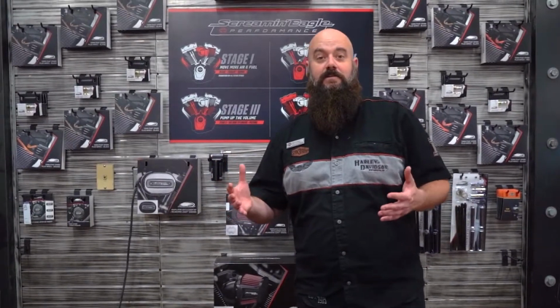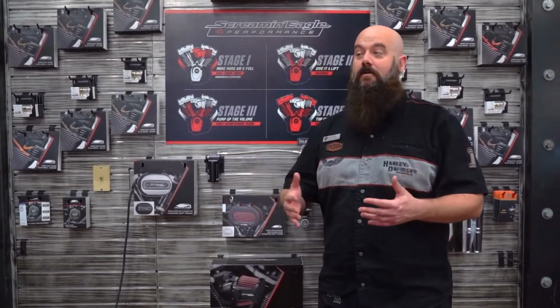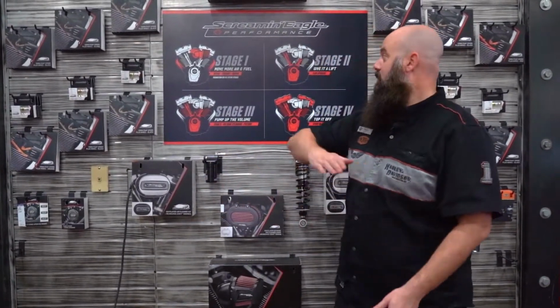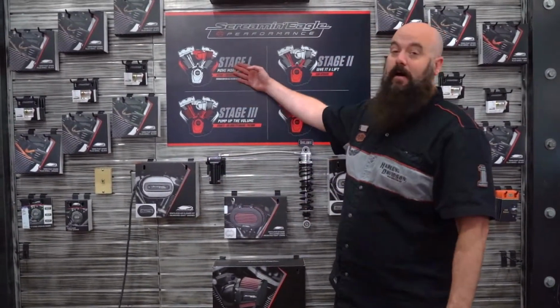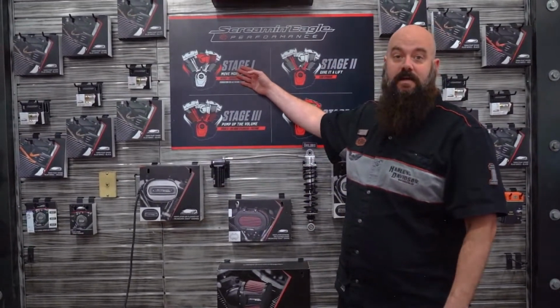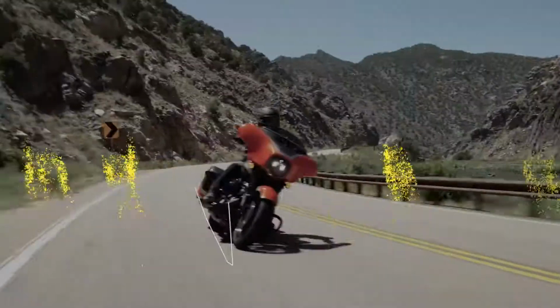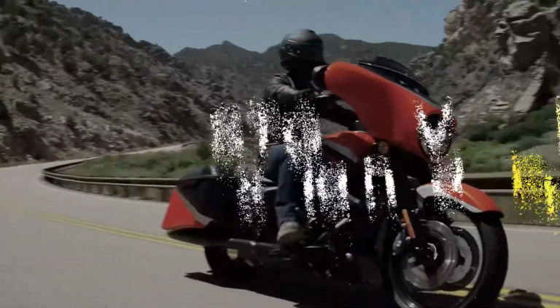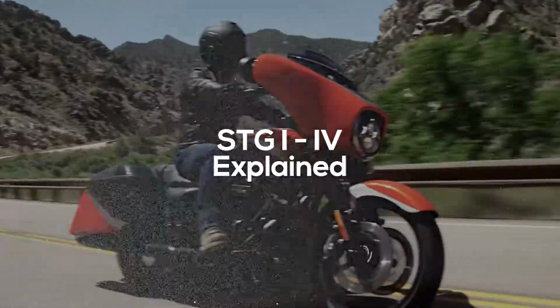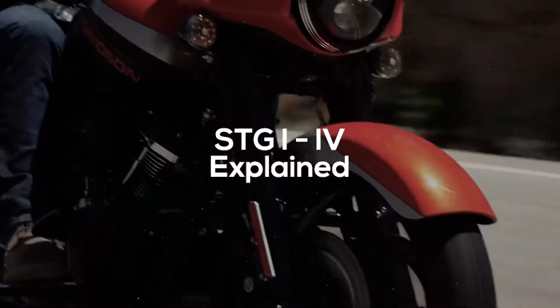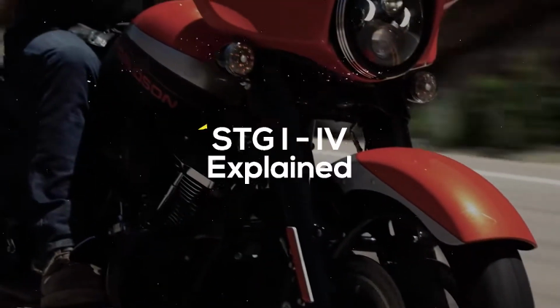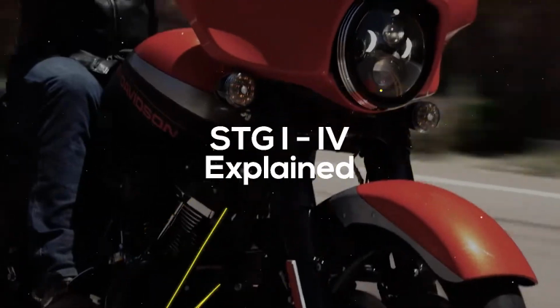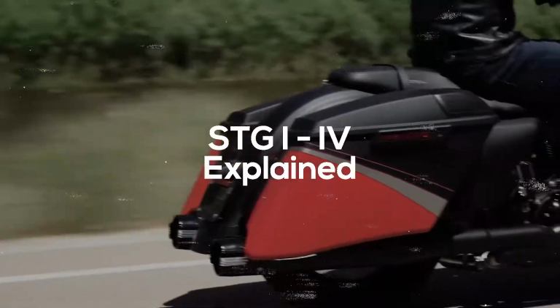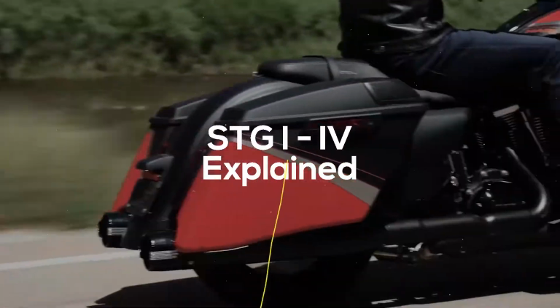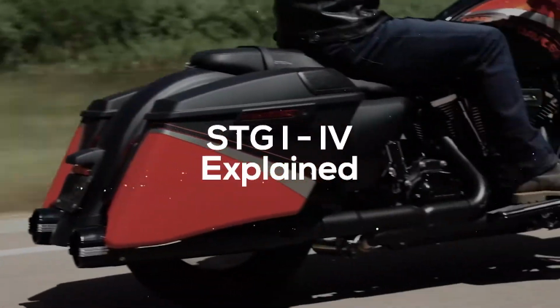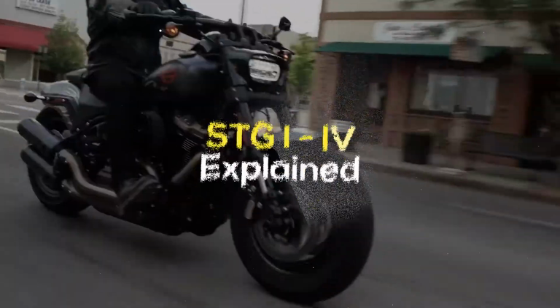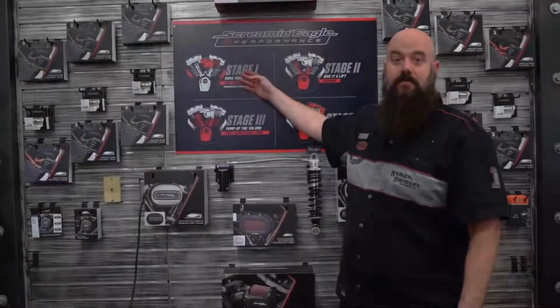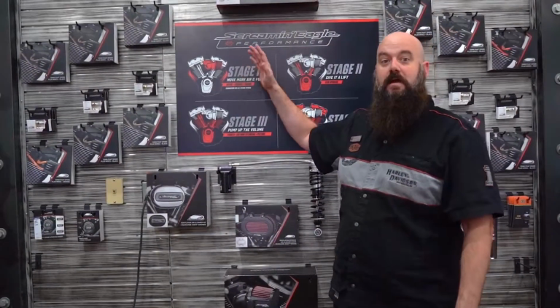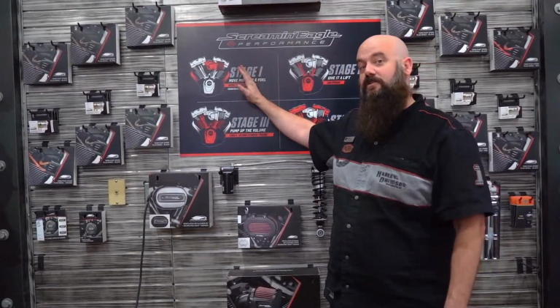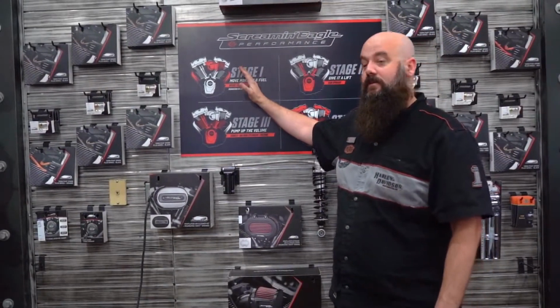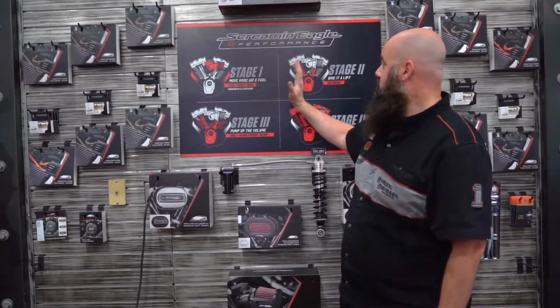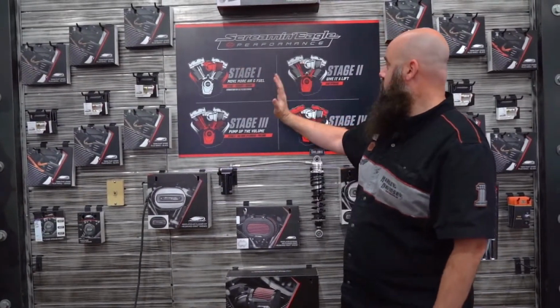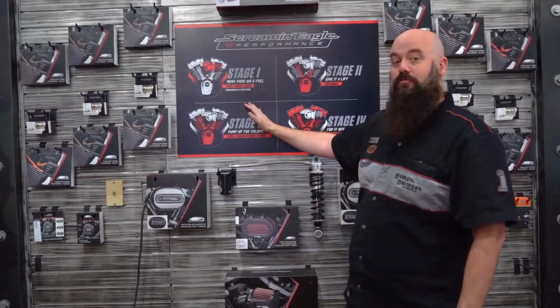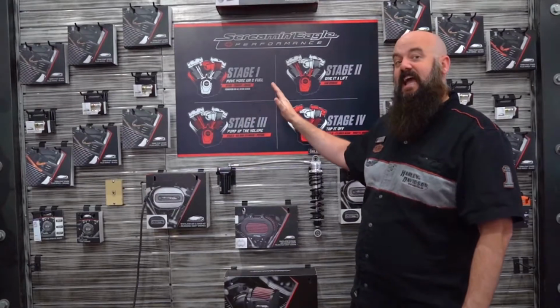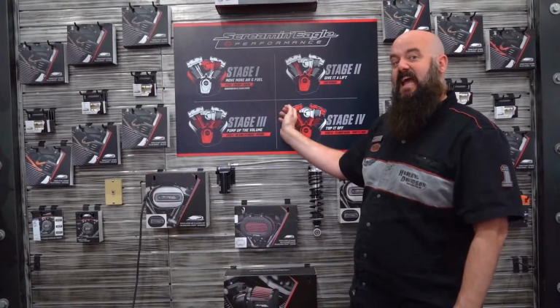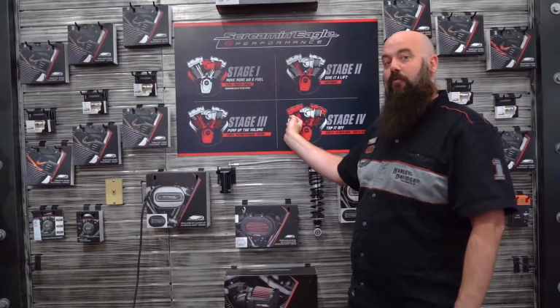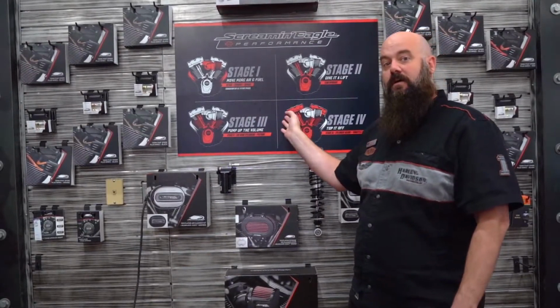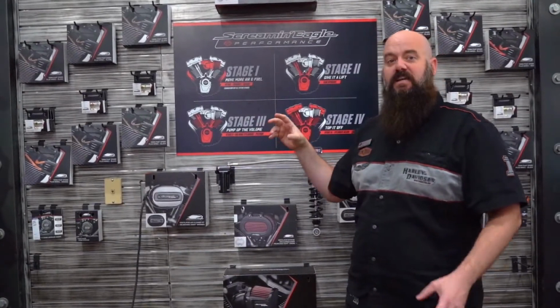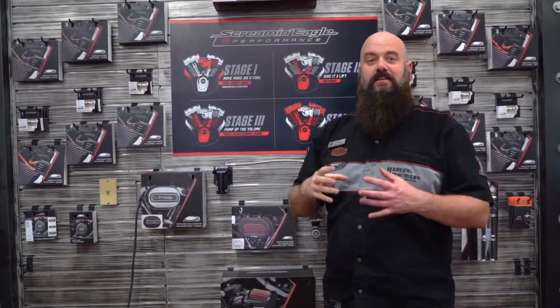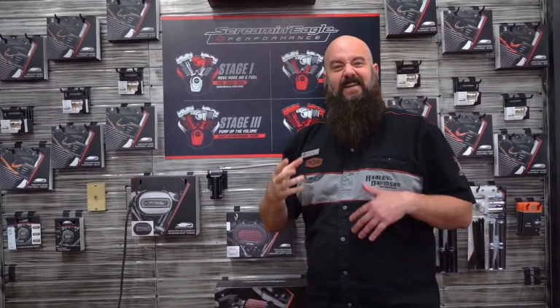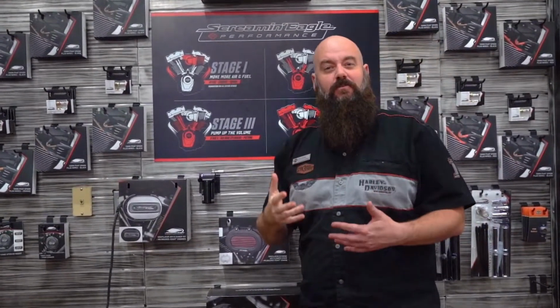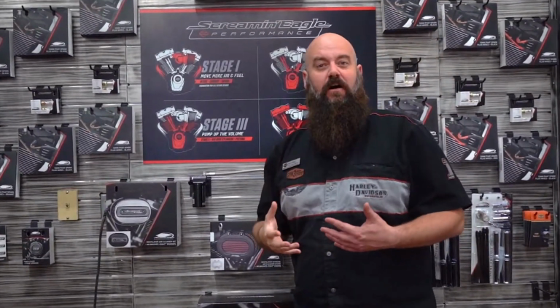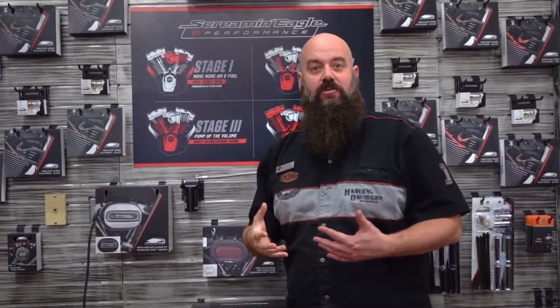Let's get to talking about the stages. We have stage one, stage two, three, and four, and each one of these kind of builds on each other.